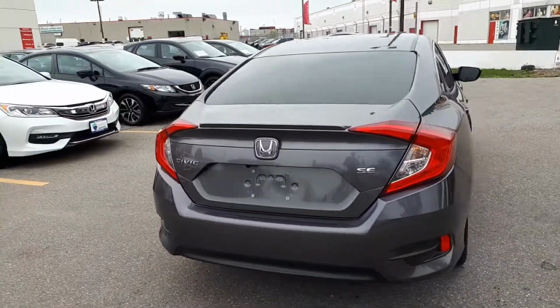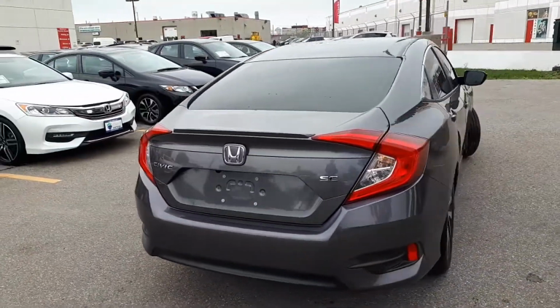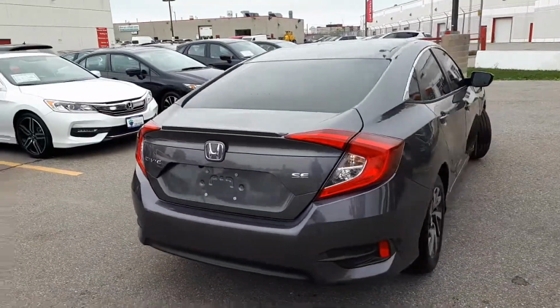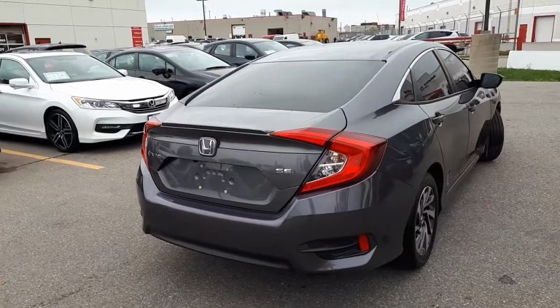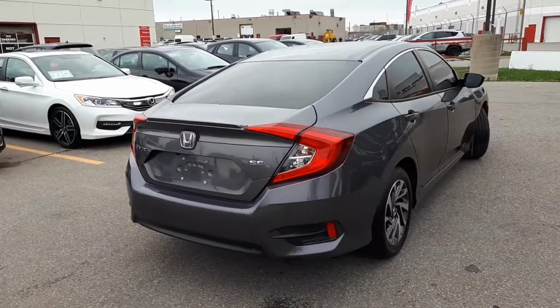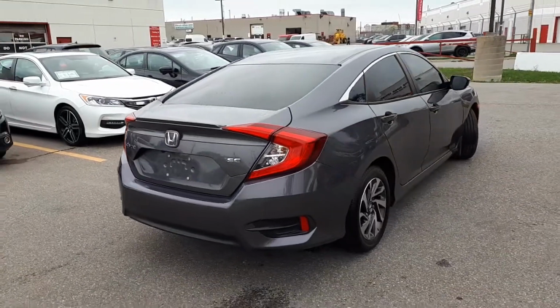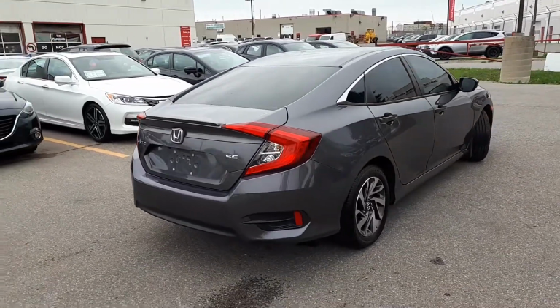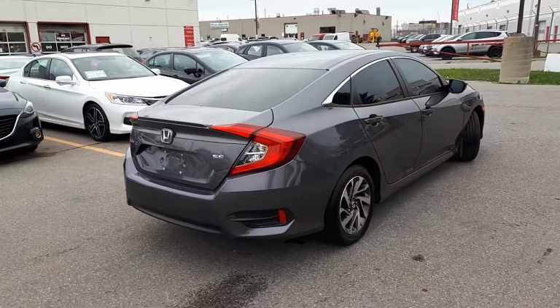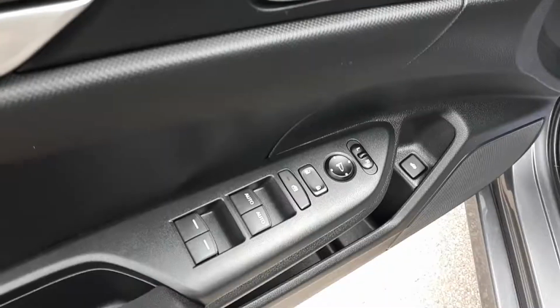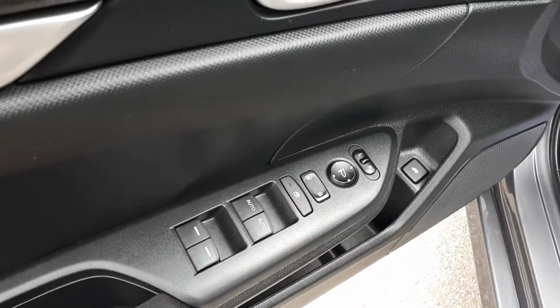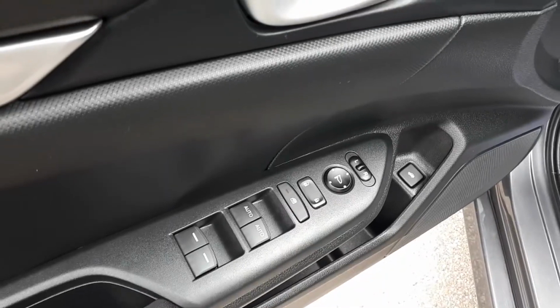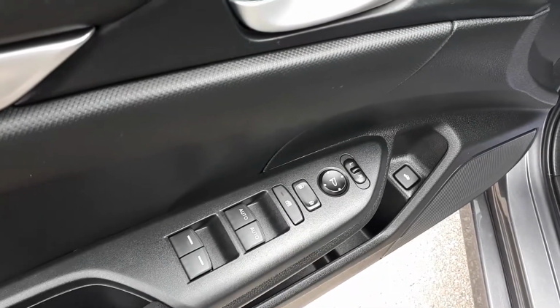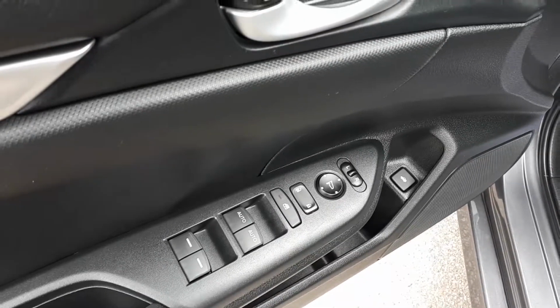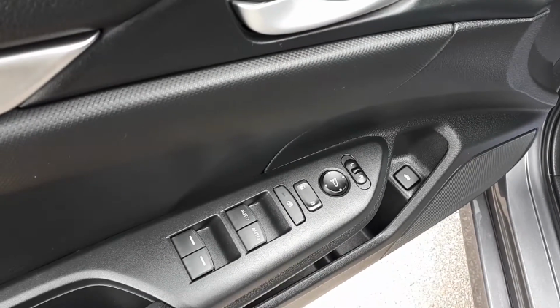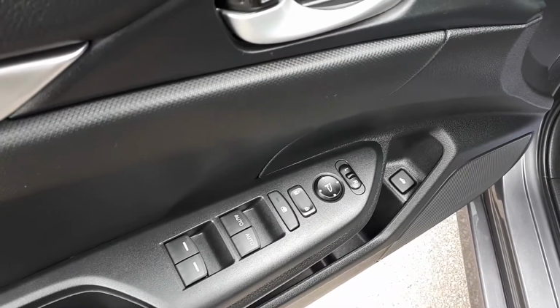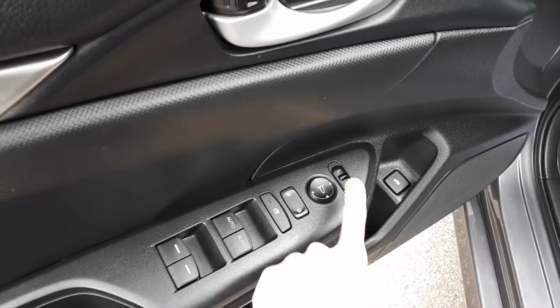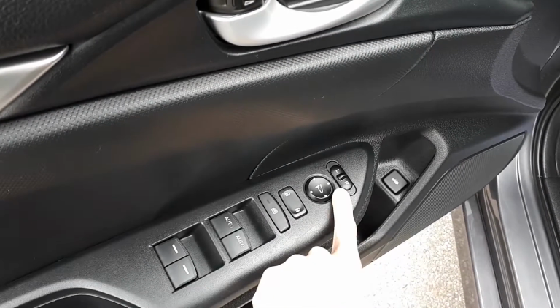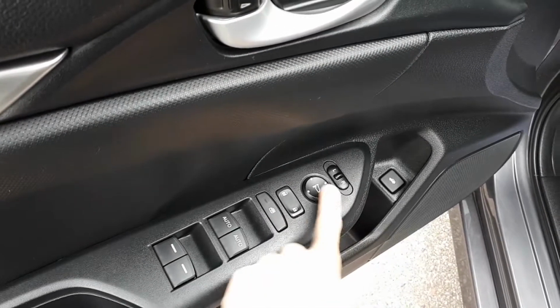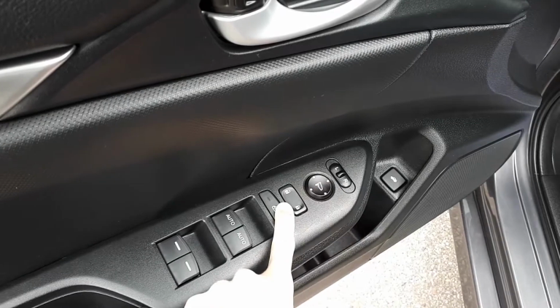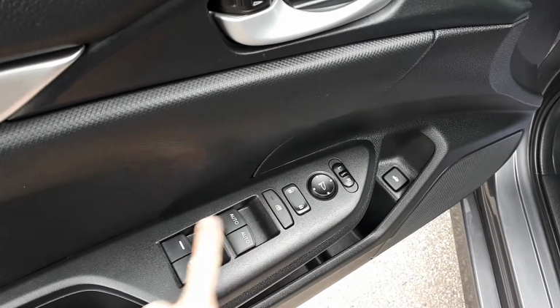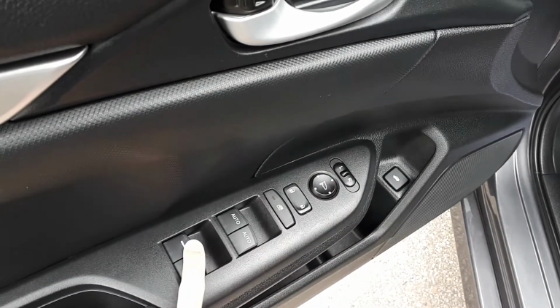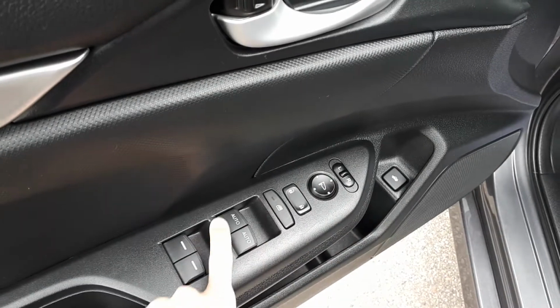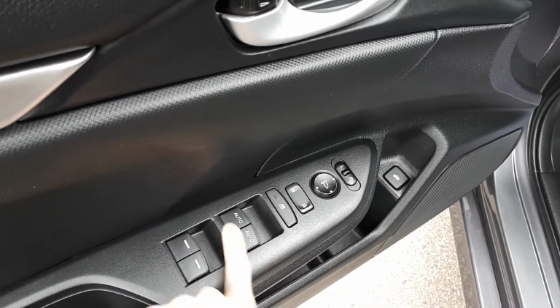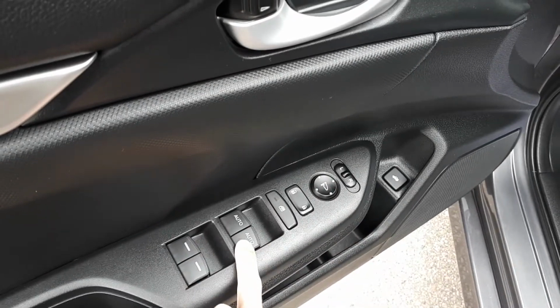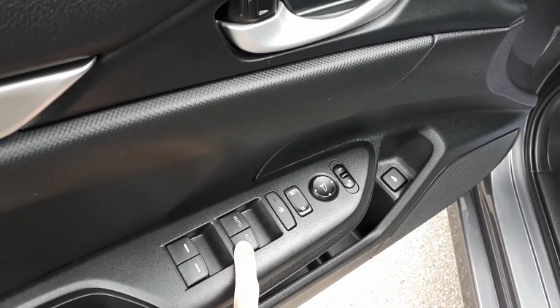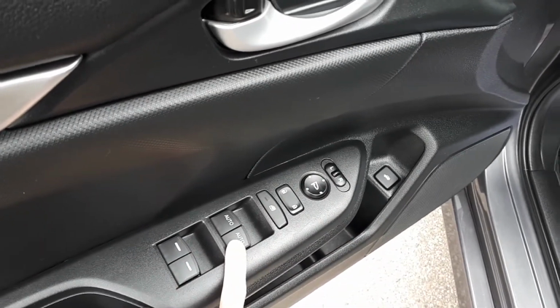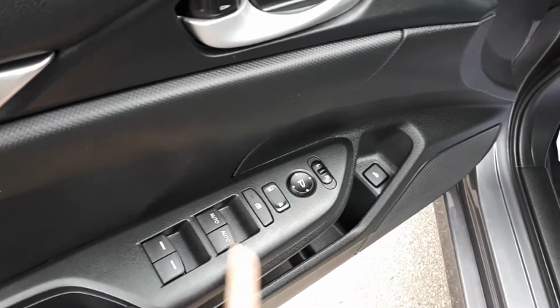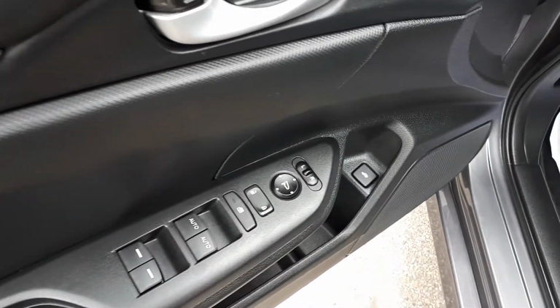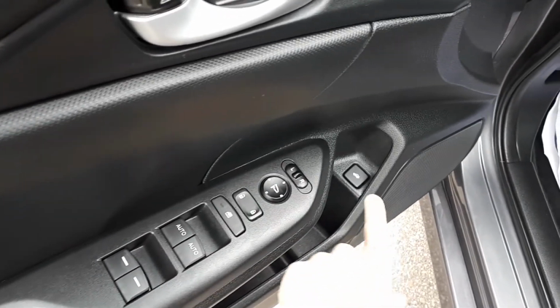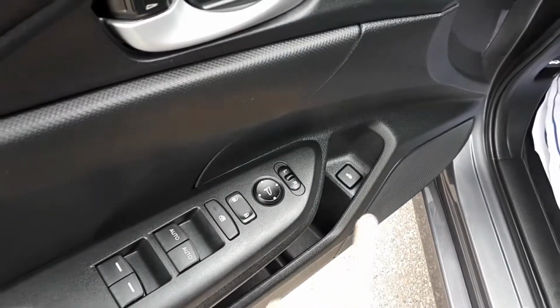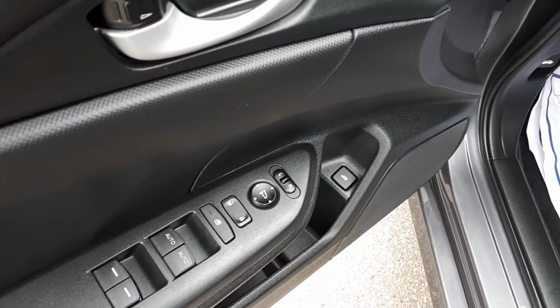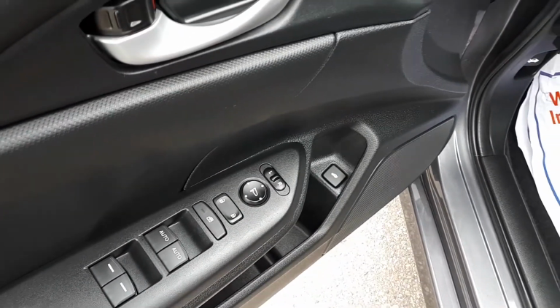Now let's take a look at some of the features inside. Starting with the driver side door, this vehicle has power mirrors, locks and windows with automatic front windows. The tailgate button is located down below.